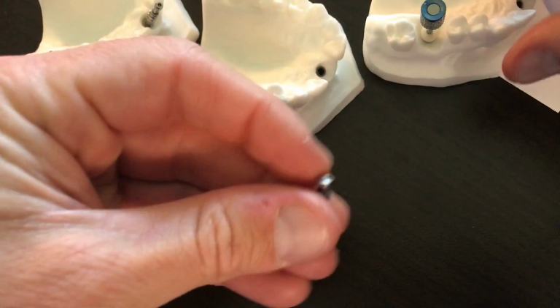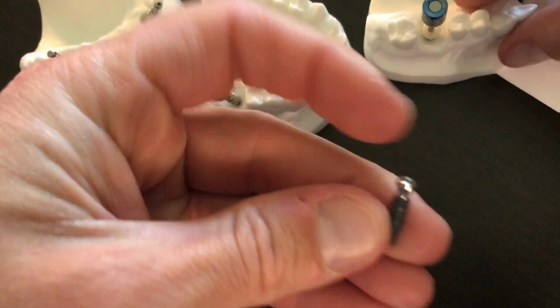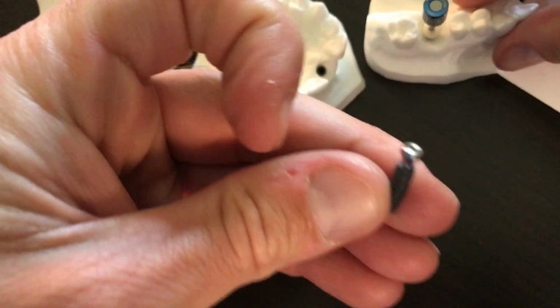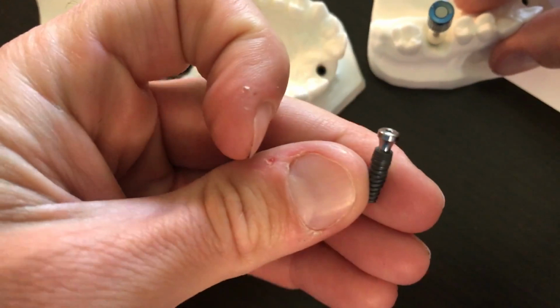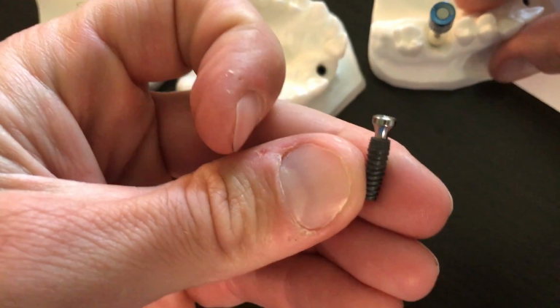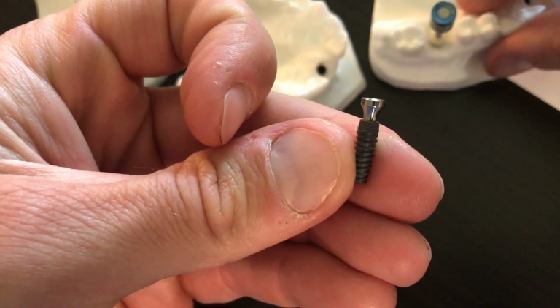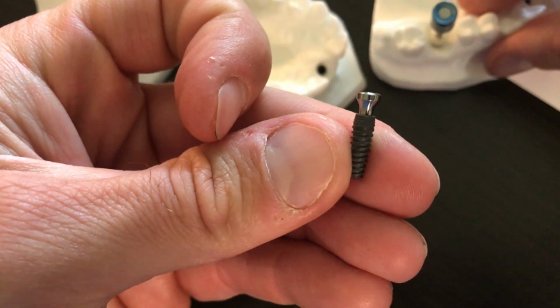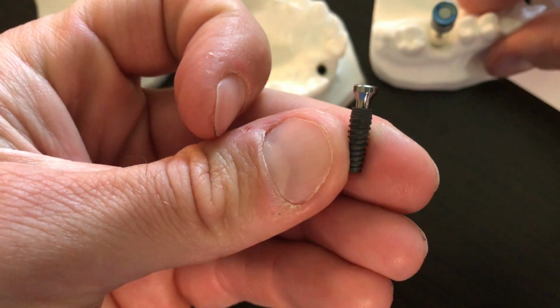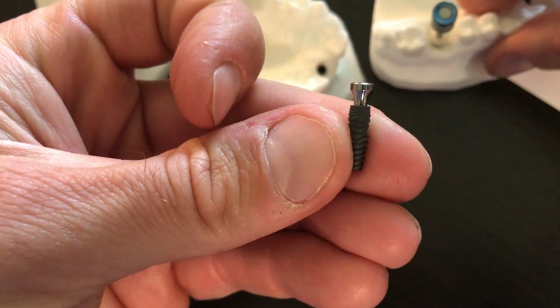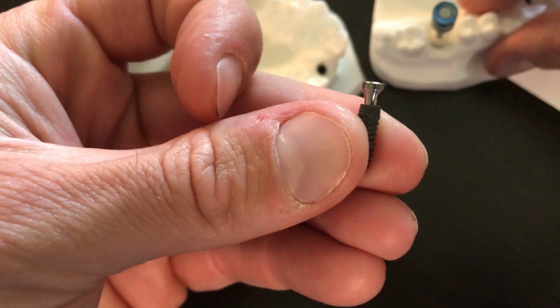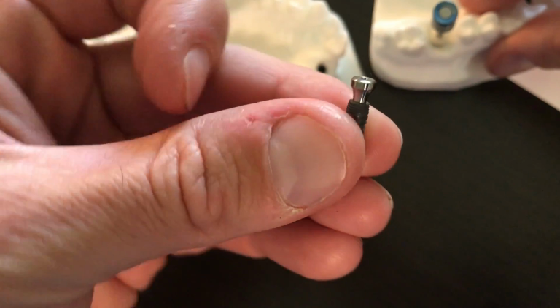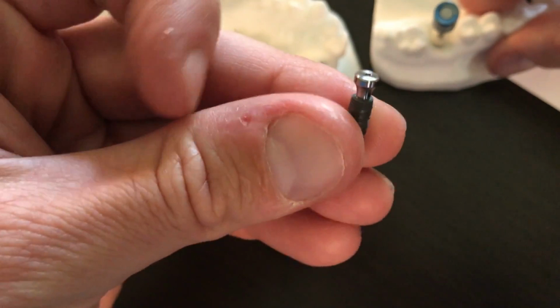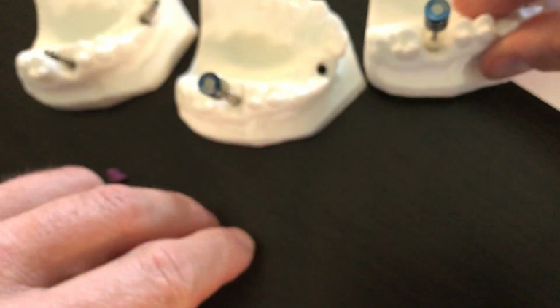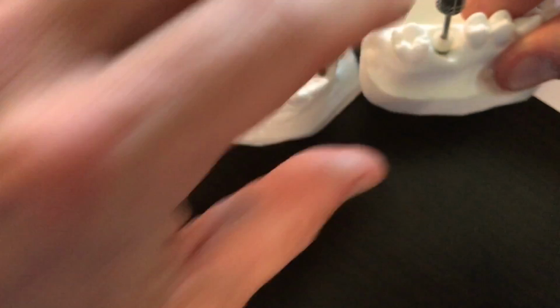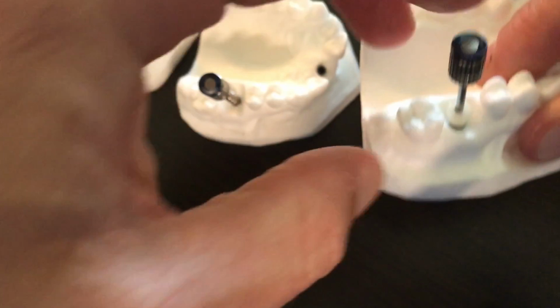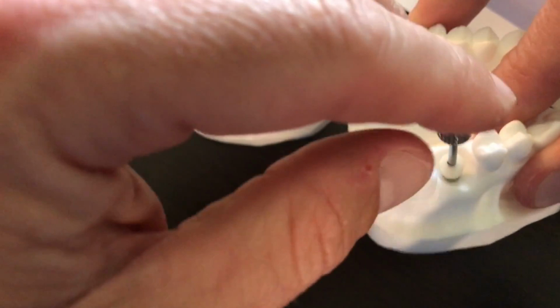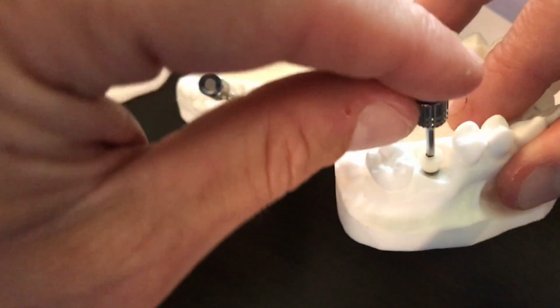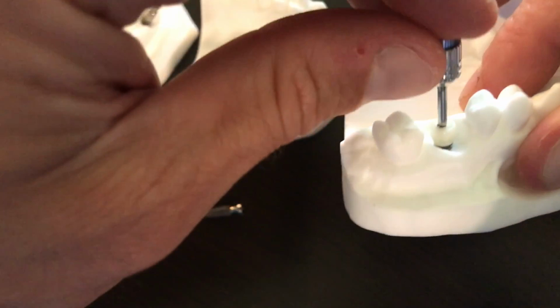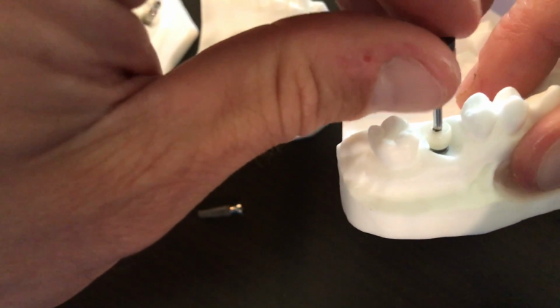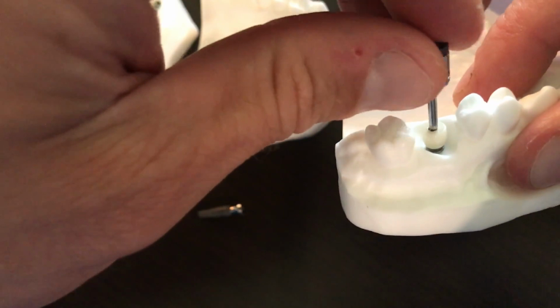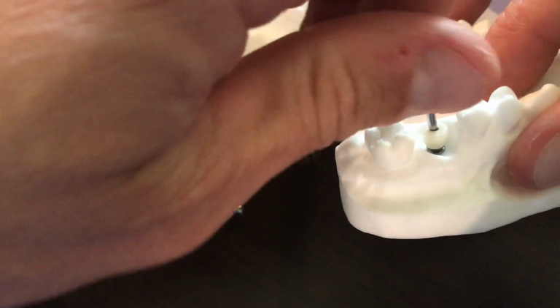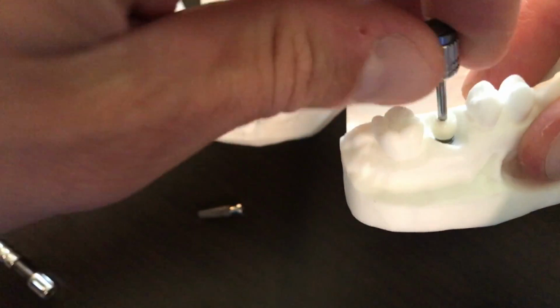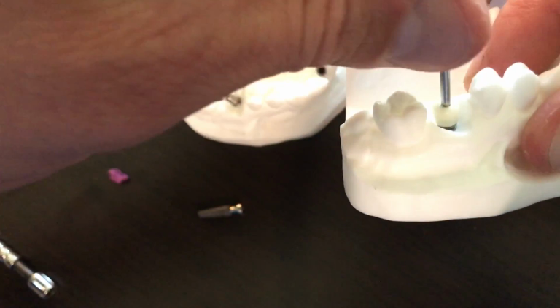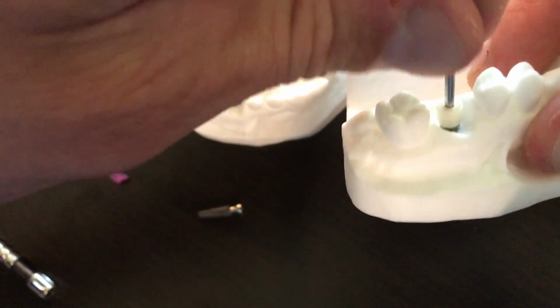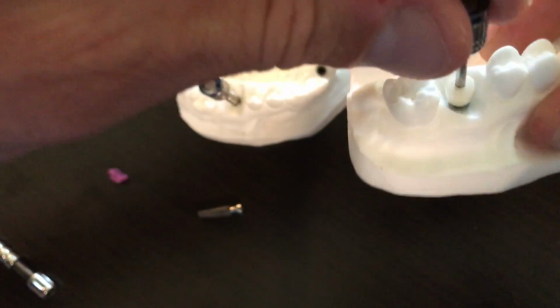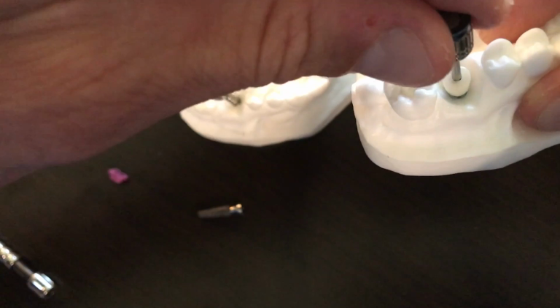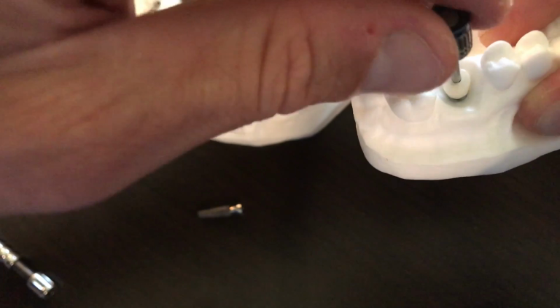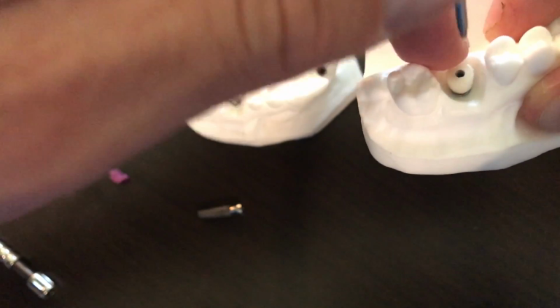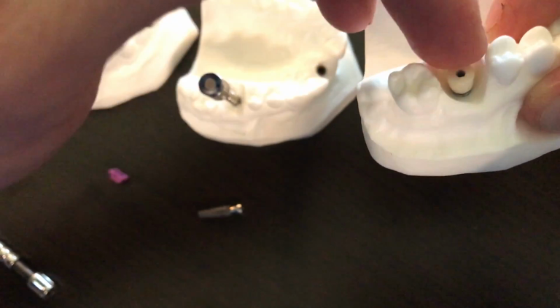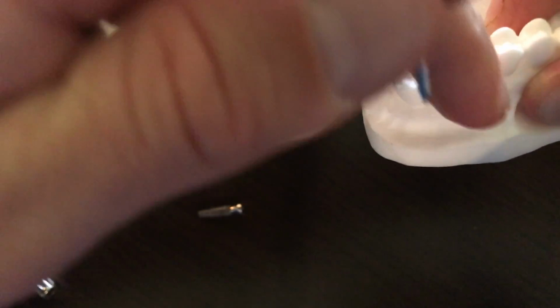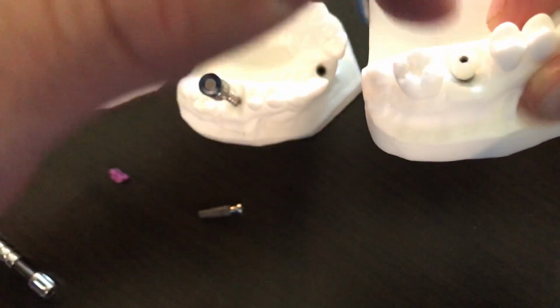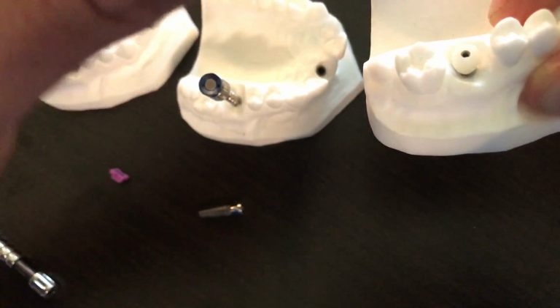We have this type of abutment. This happens to be a 4.5 by, I think, a 3.5 height. But we even have something that's a customized, semi-customized — it's a peek material from Revo Dental Lab. Some other labs are making this as well.